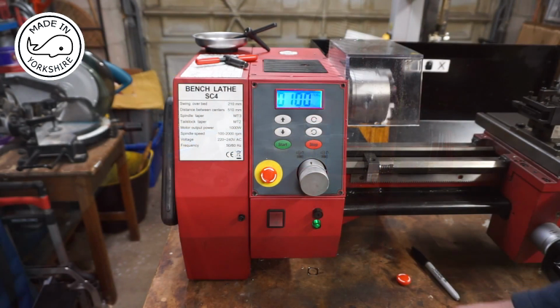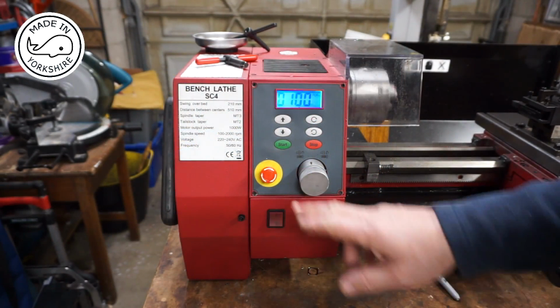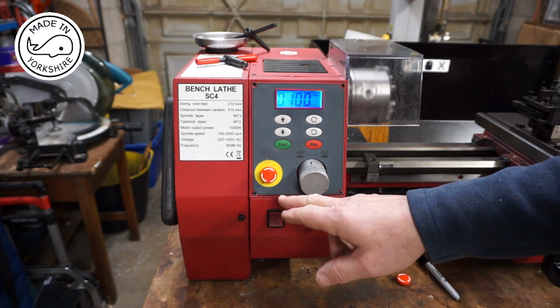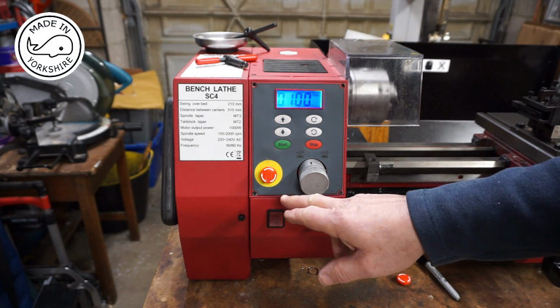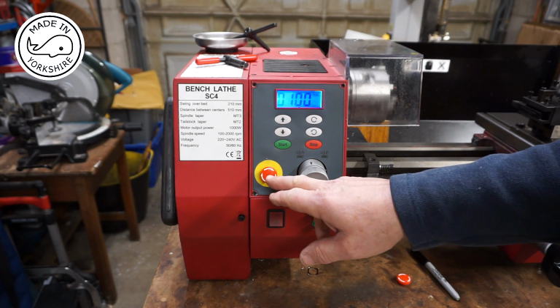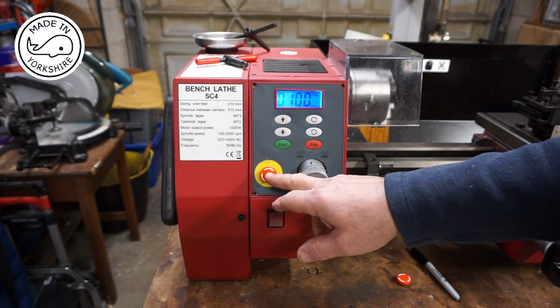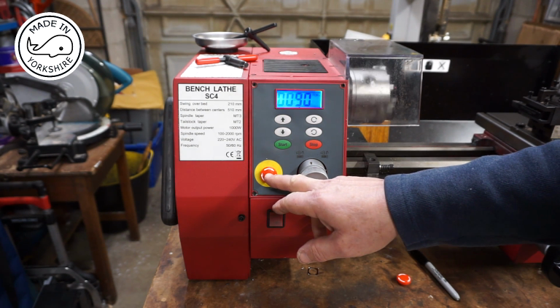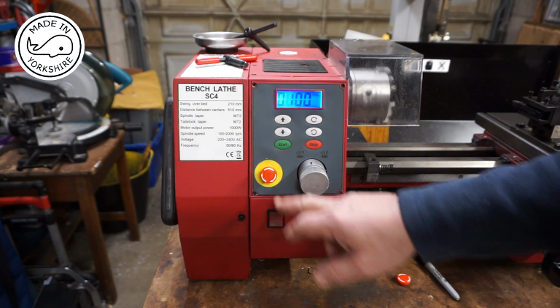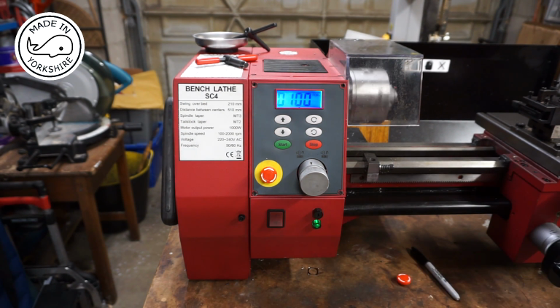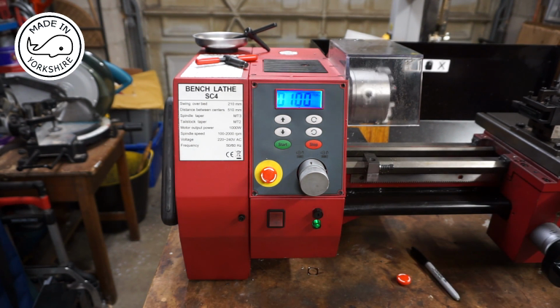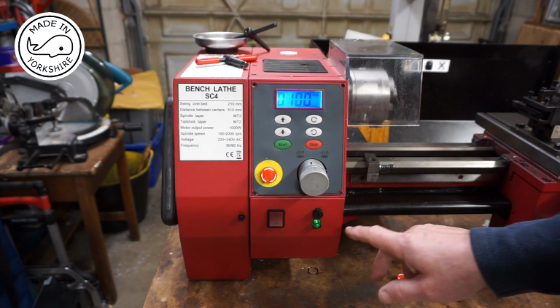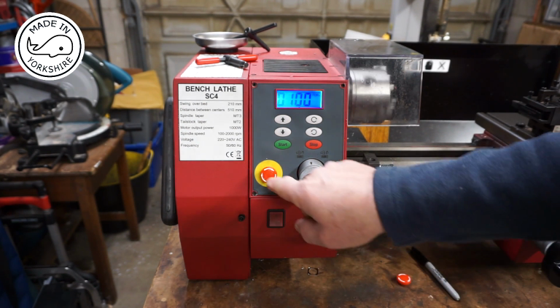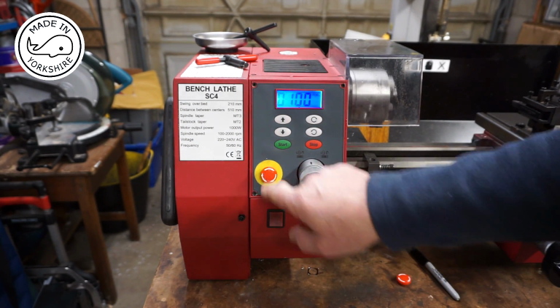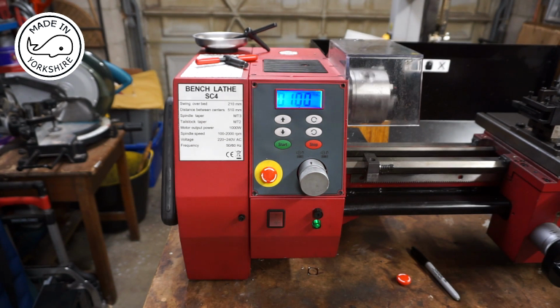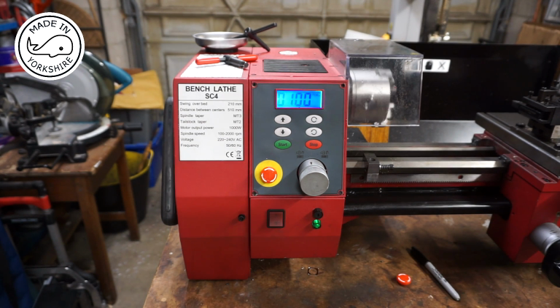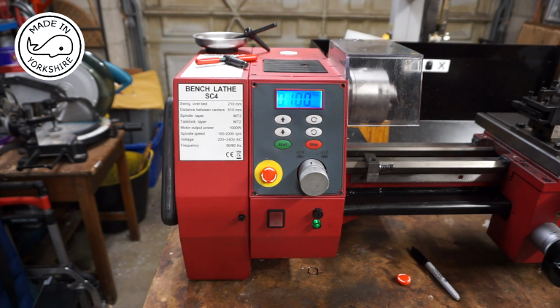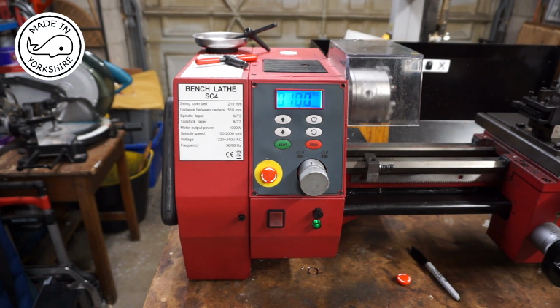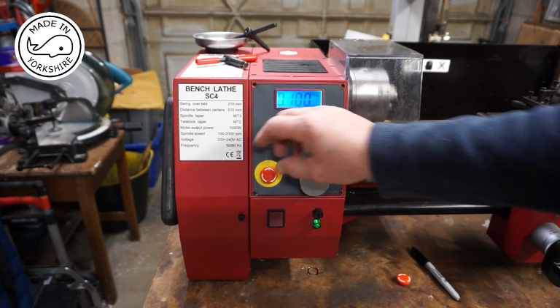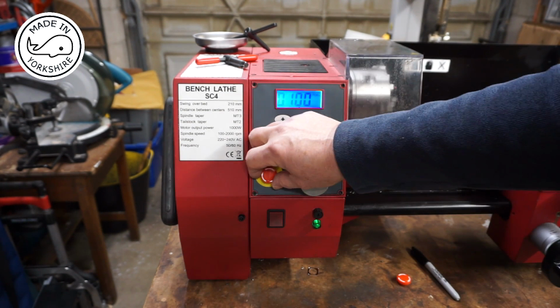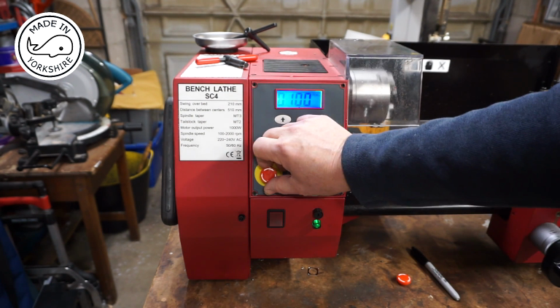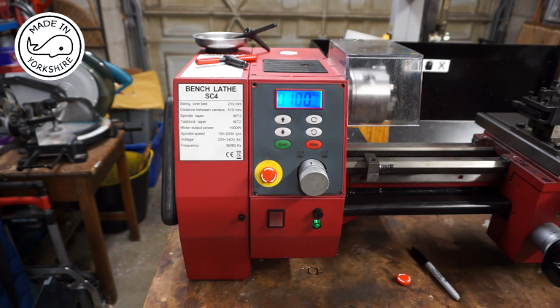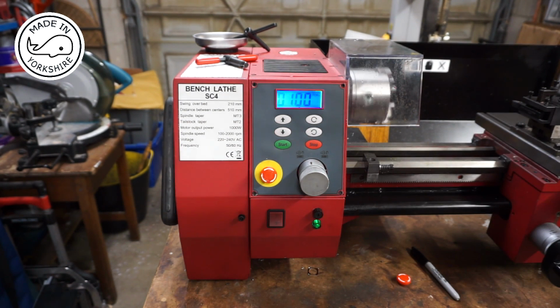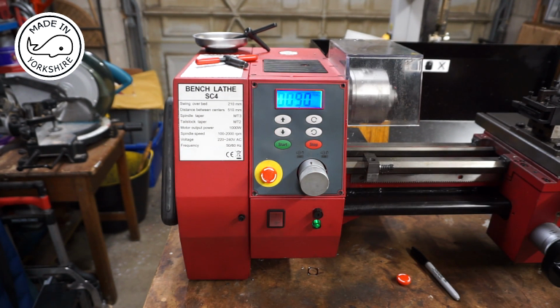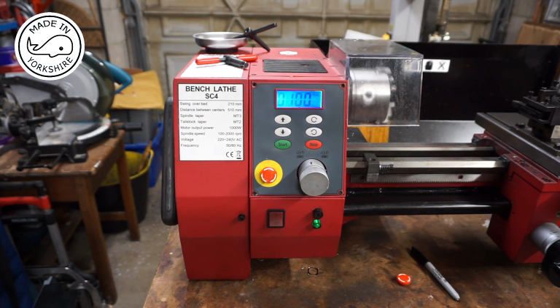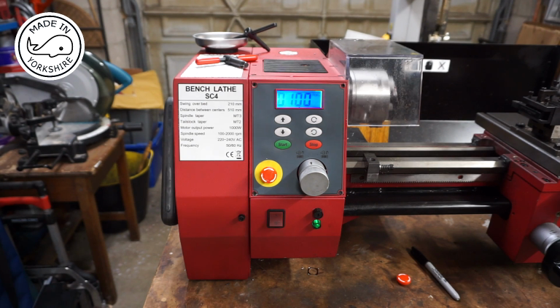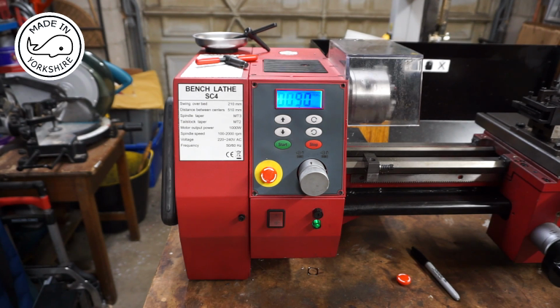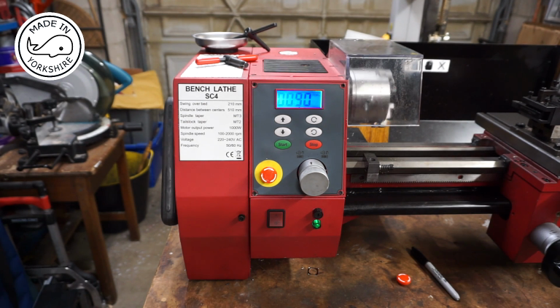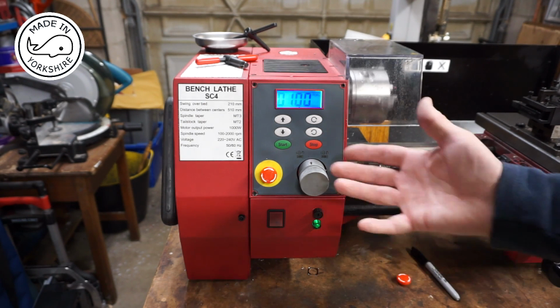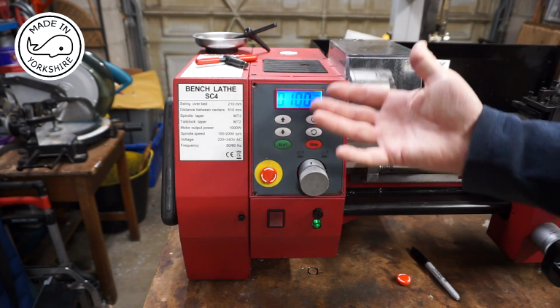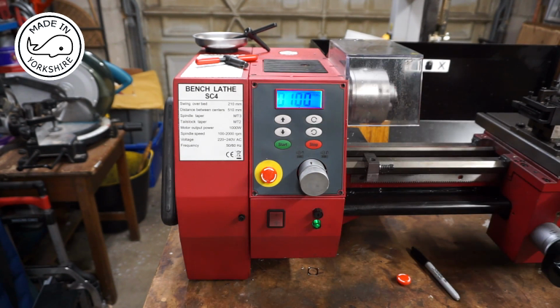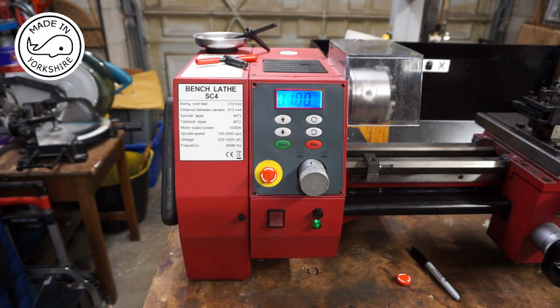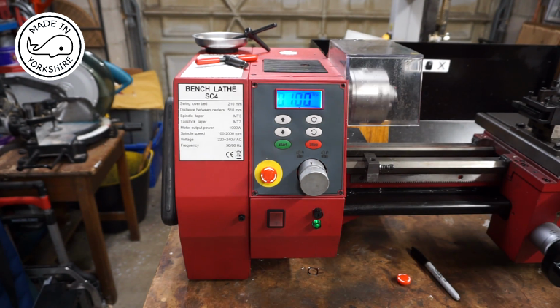So this is the new switch installed, and lo and behold it still doesn't work. So it's back to ARC for some more advice — there must be another problem with the circuitry somewhere.